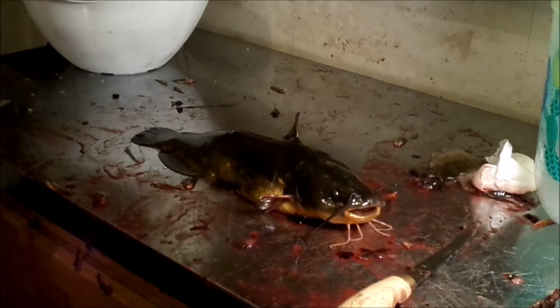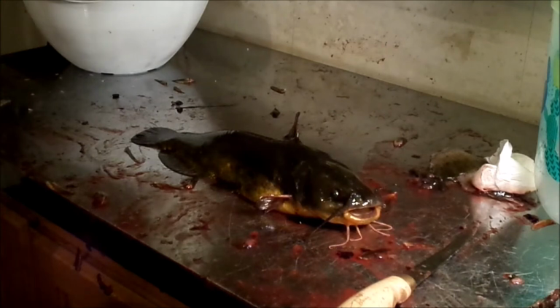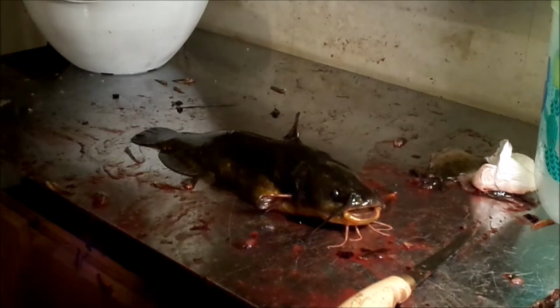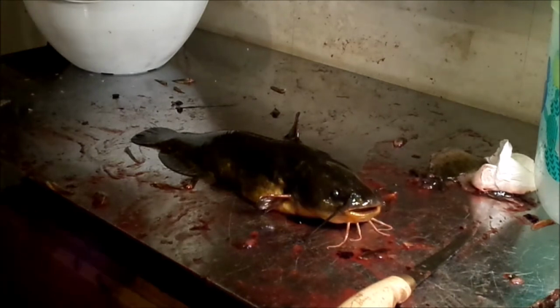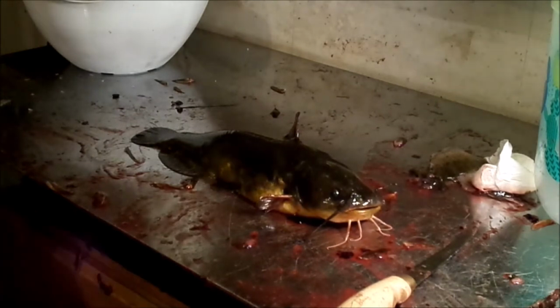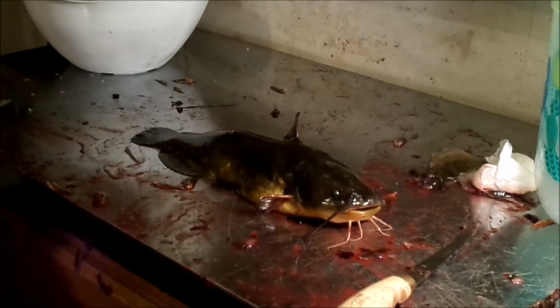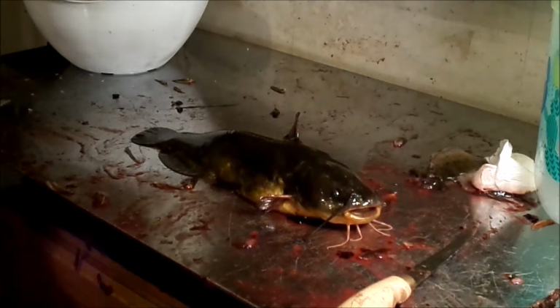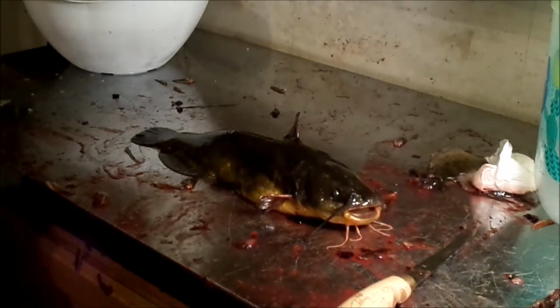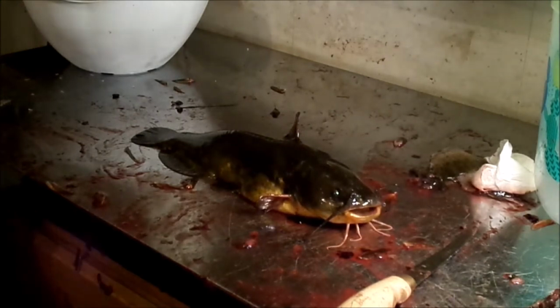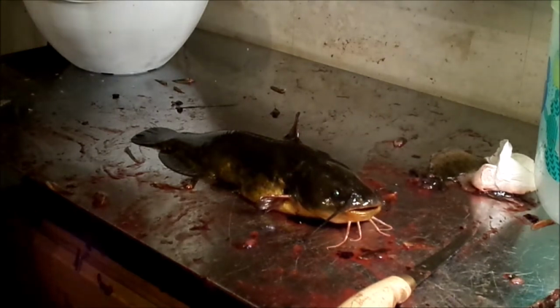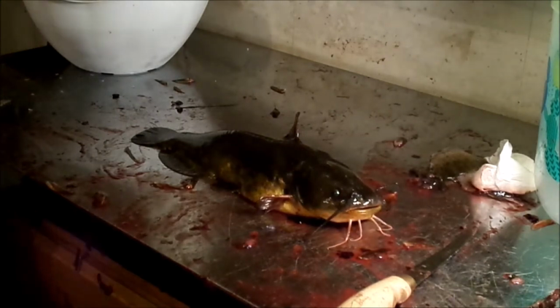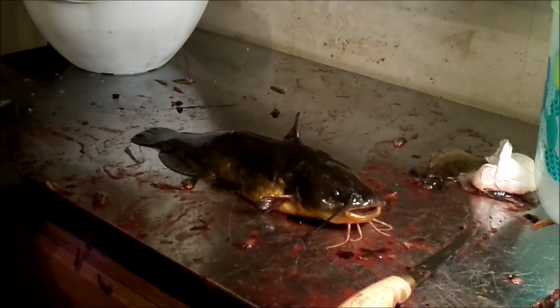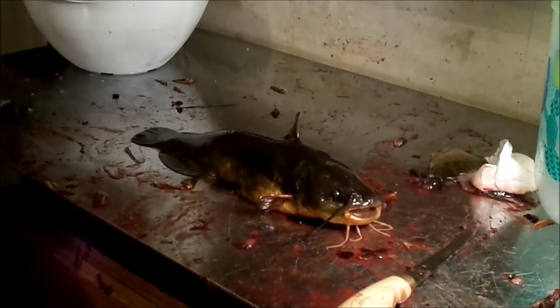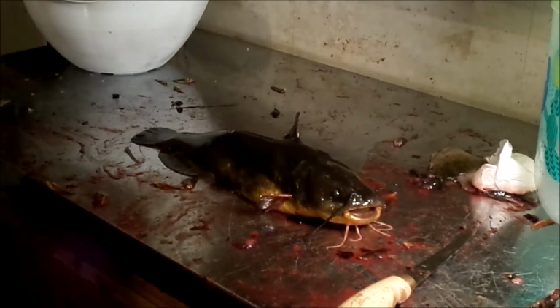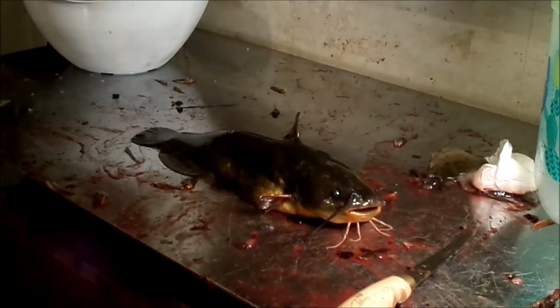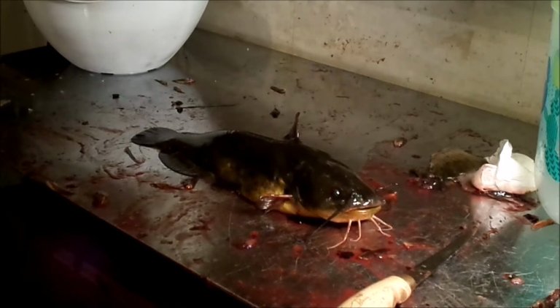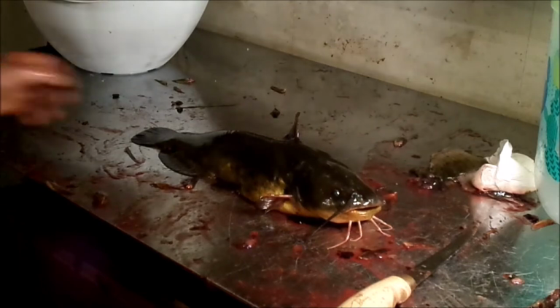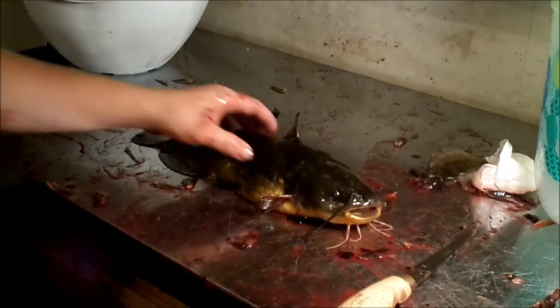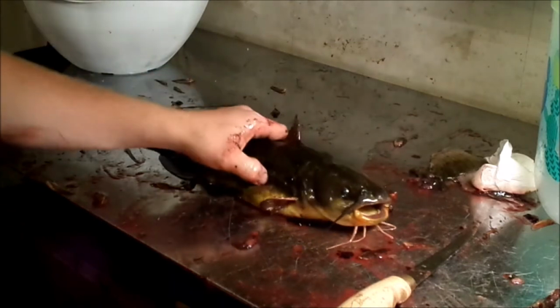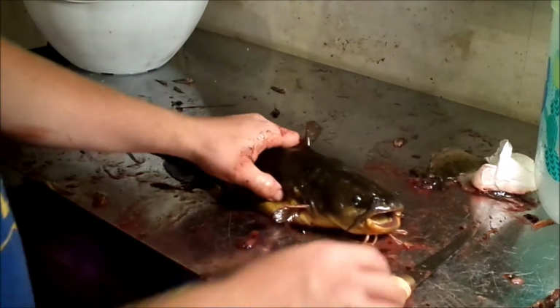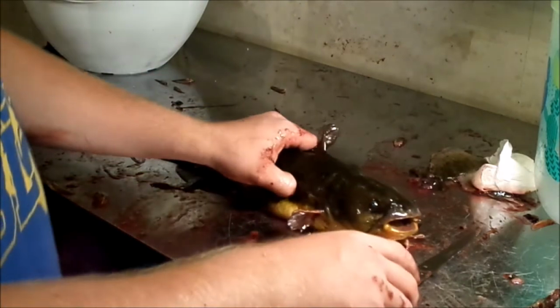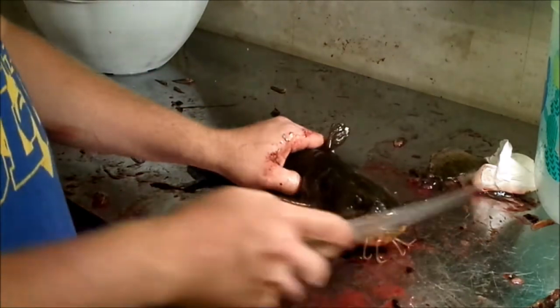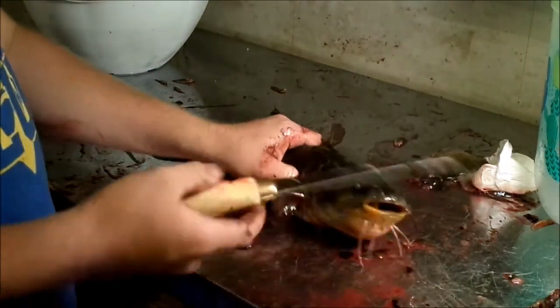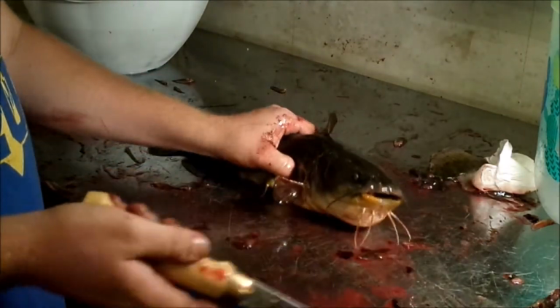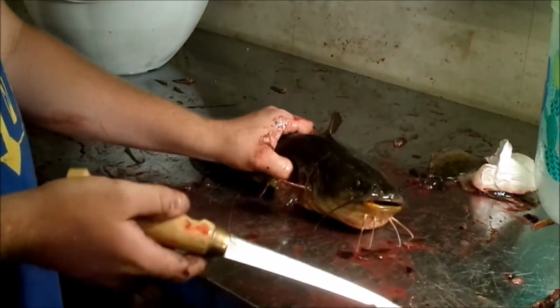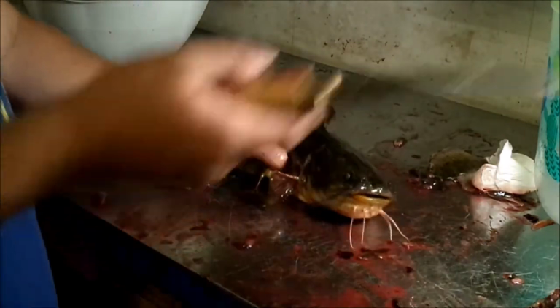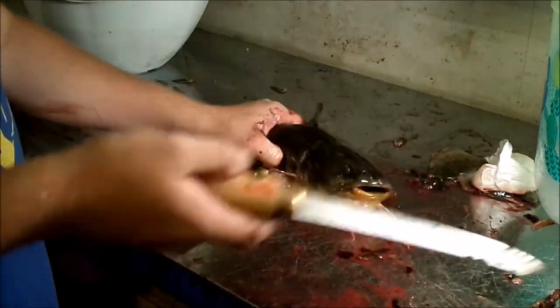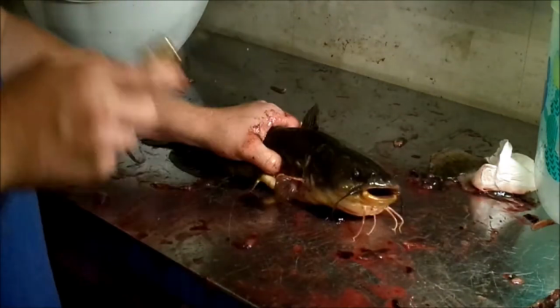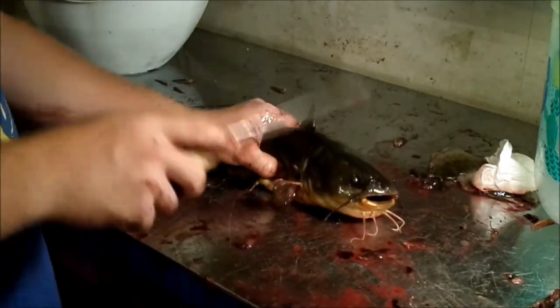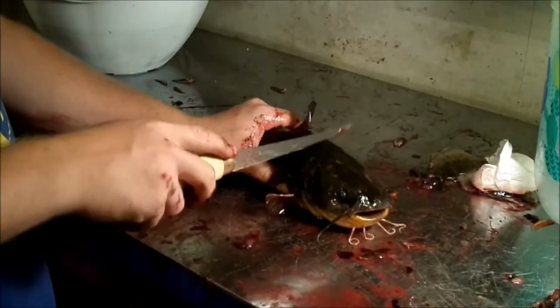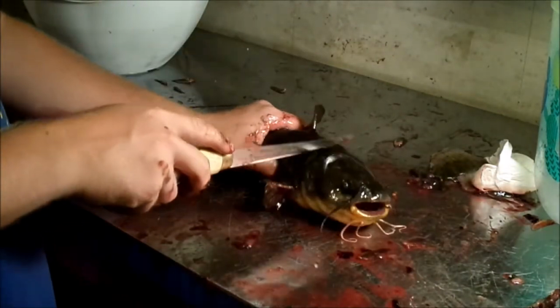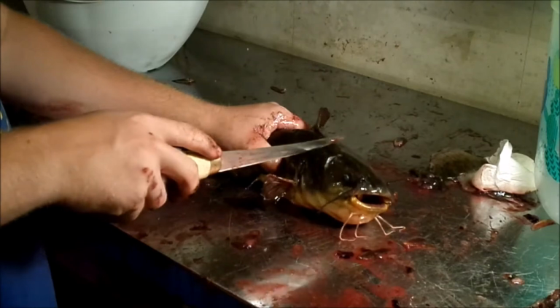All right guys, so today we're going to show you how to fillet a bullhead. This is a yellow bullhead, but you'll do it the same for all the other types of bullheads and catfish.